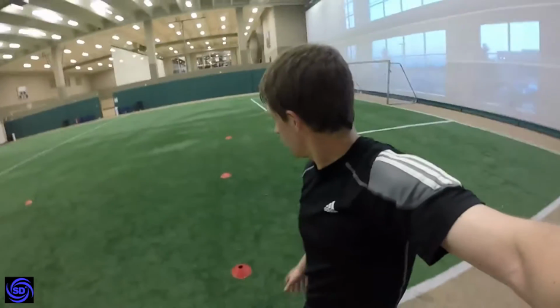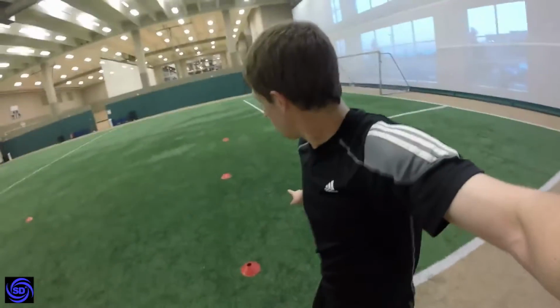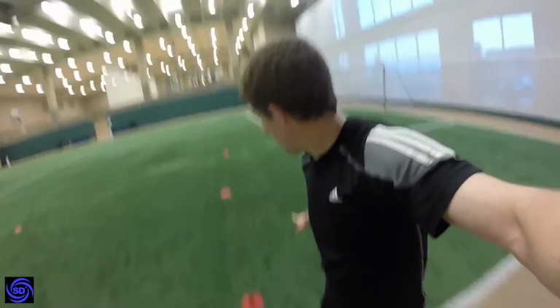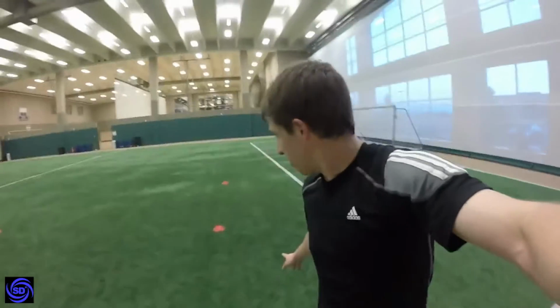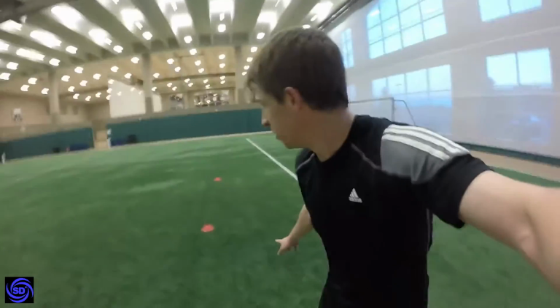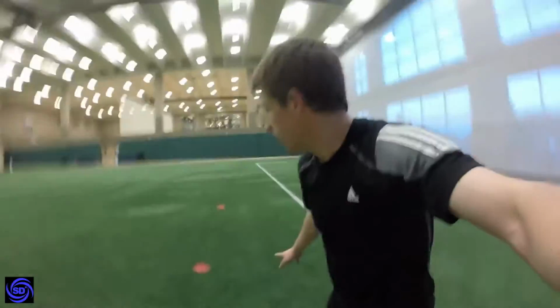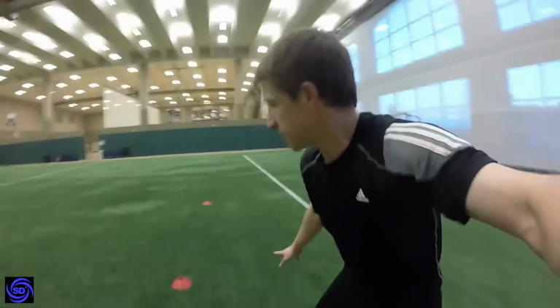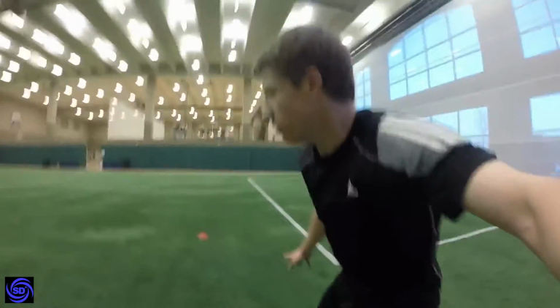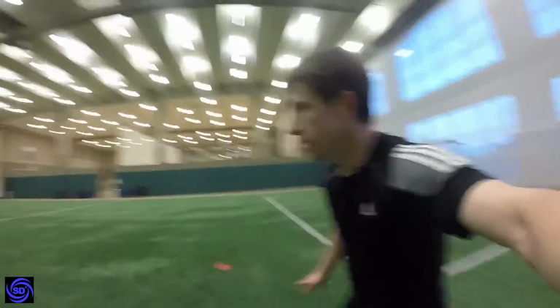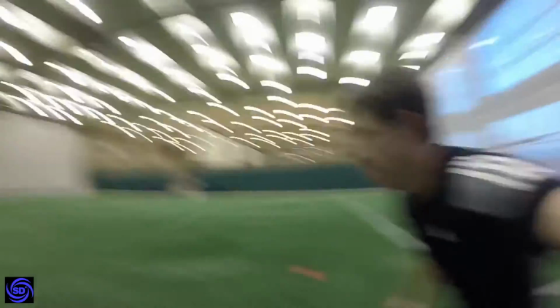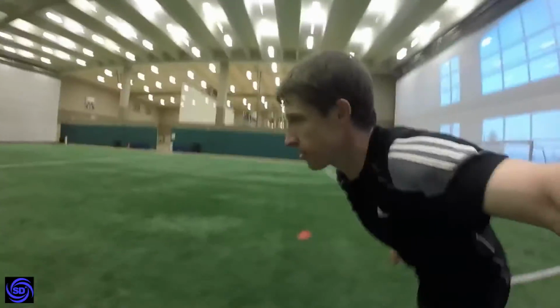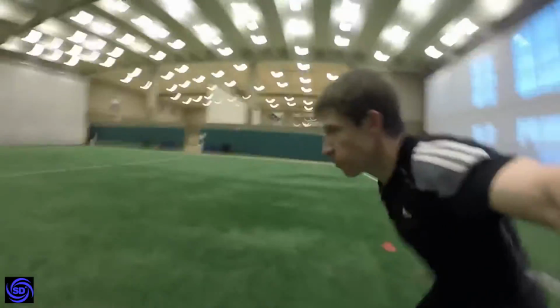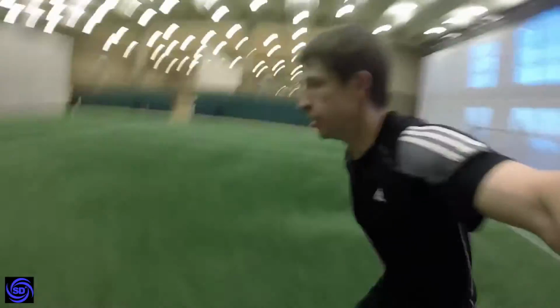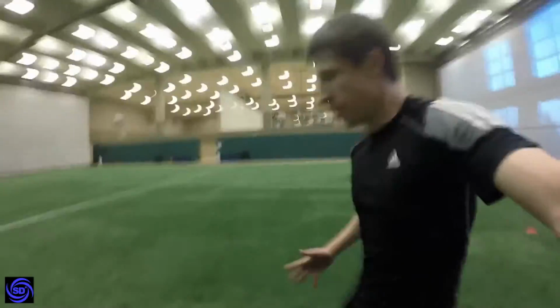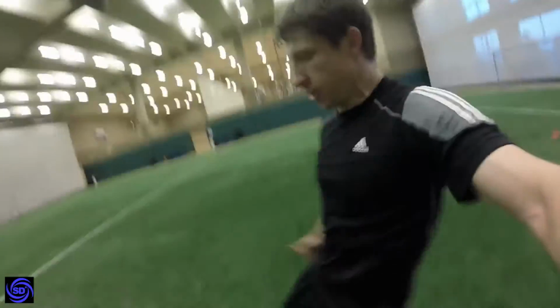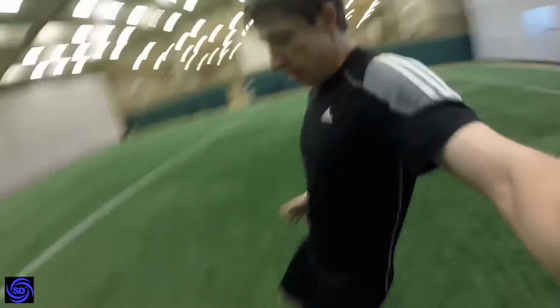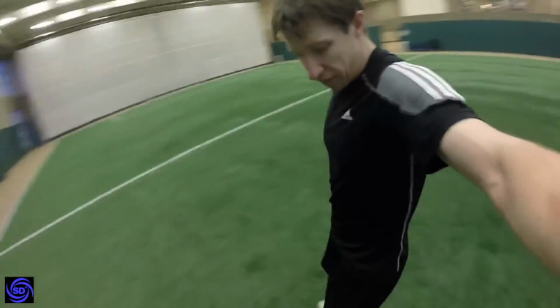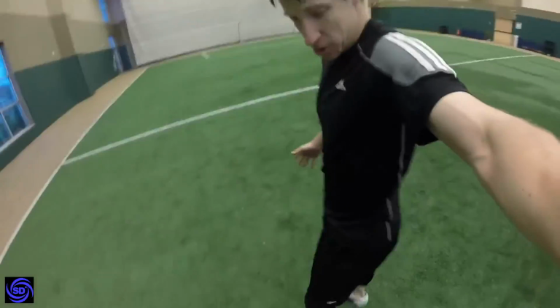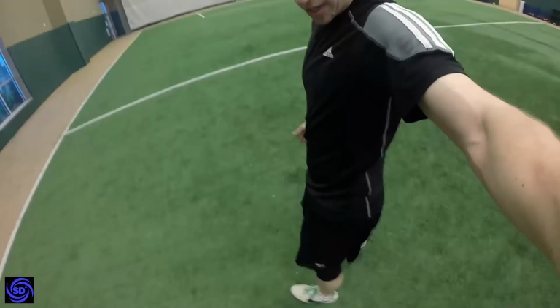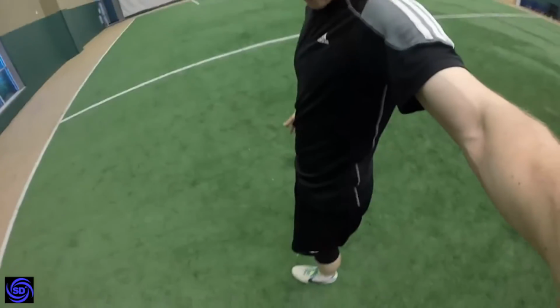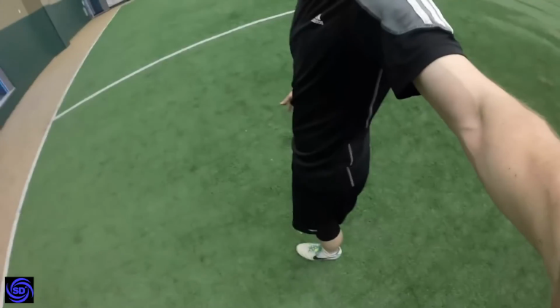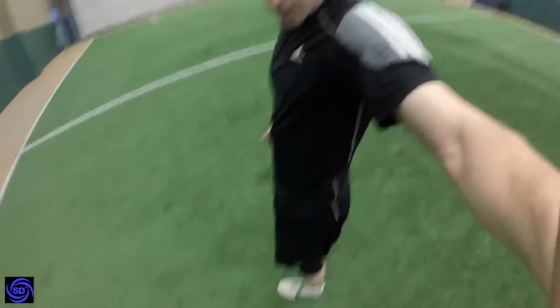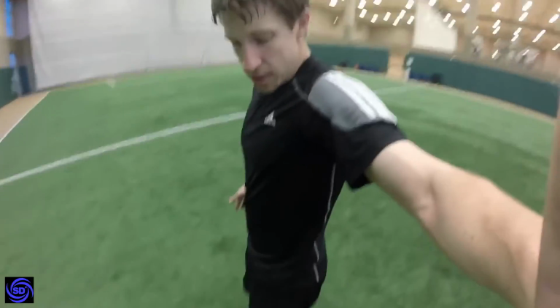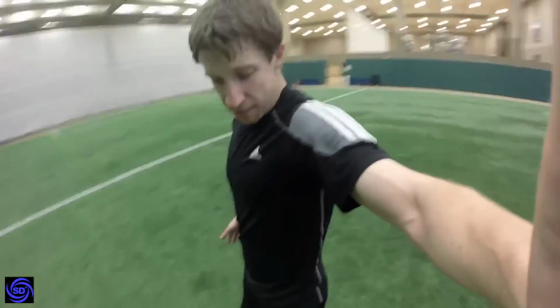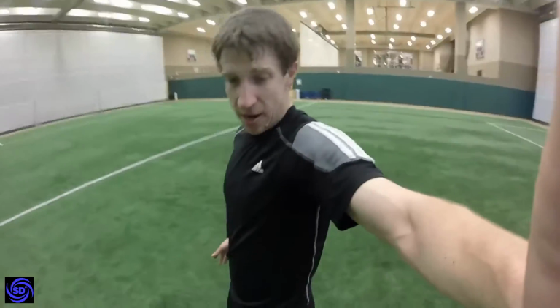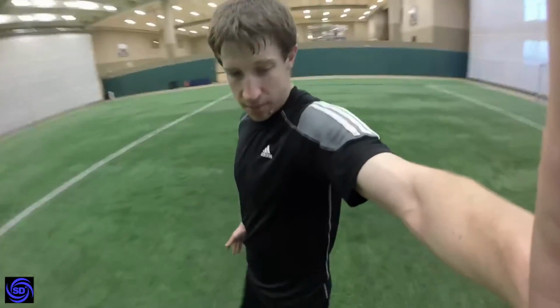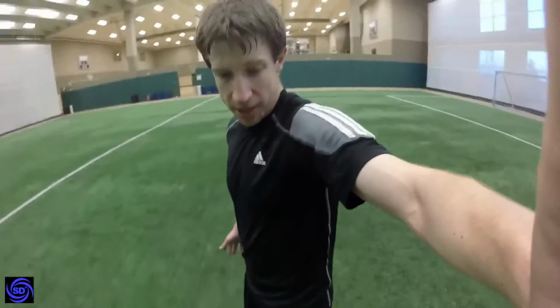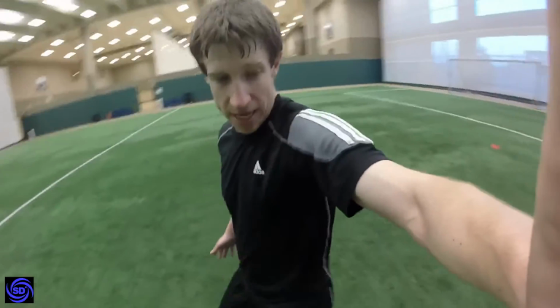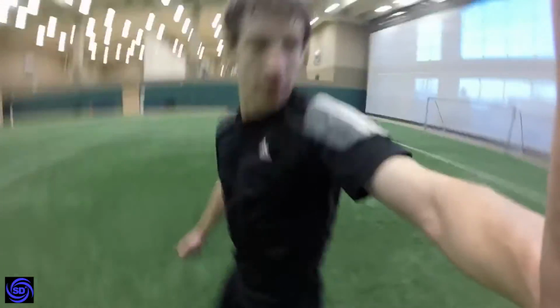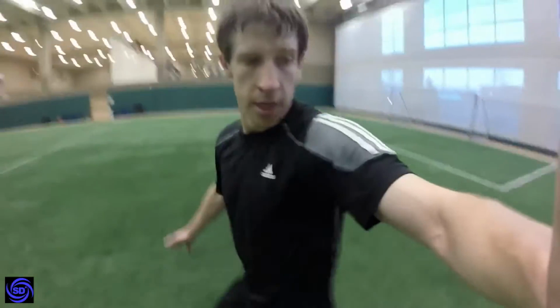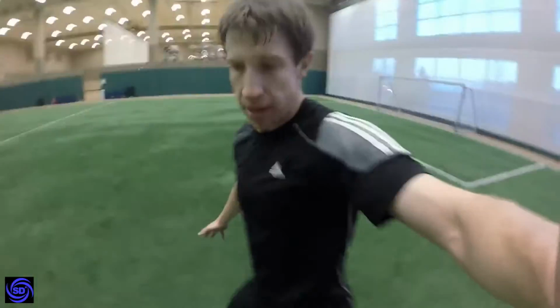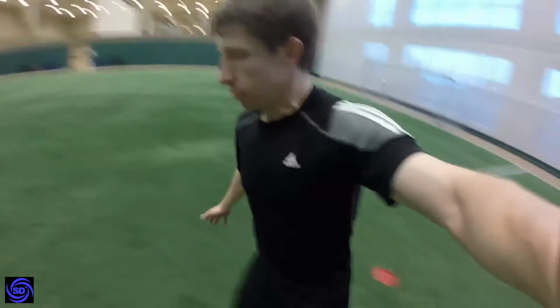You're going to shuffle back around the center cone and you're going to sprint and do five push-ups right here. Then from here you're going to back pedal again around the cone.